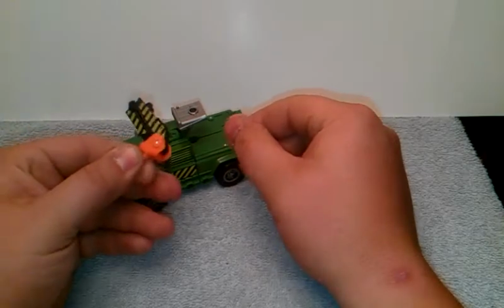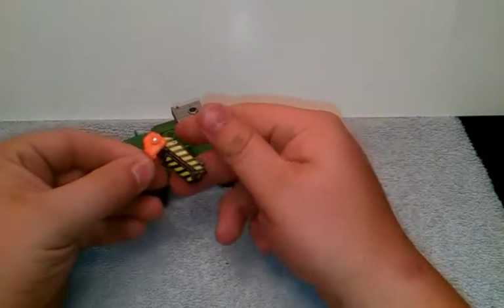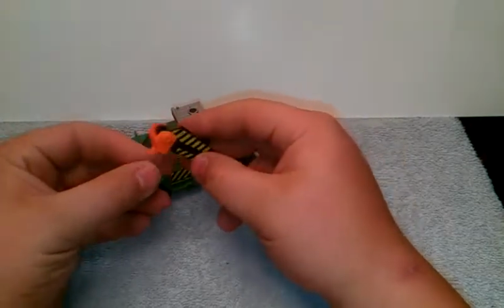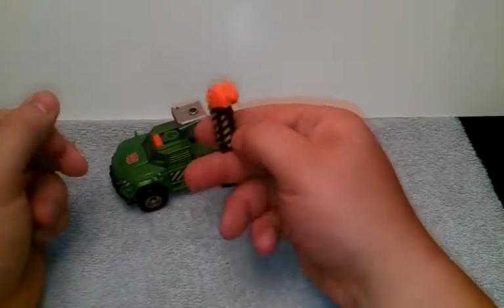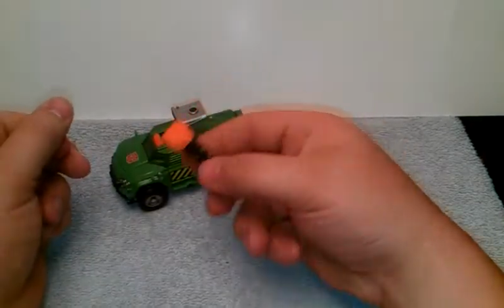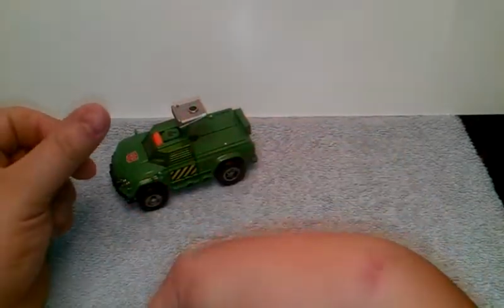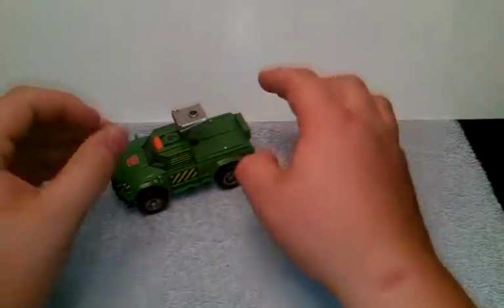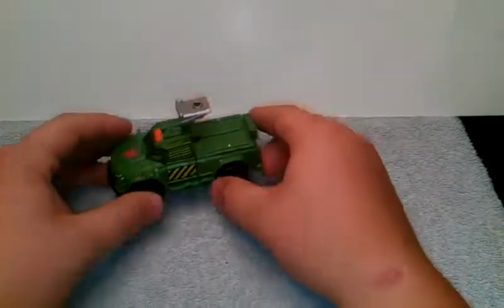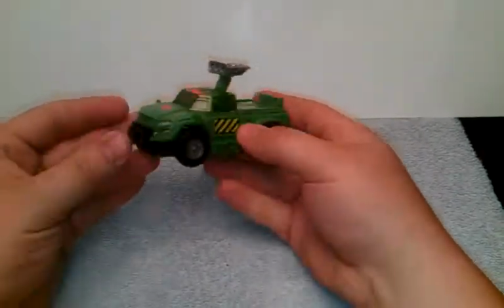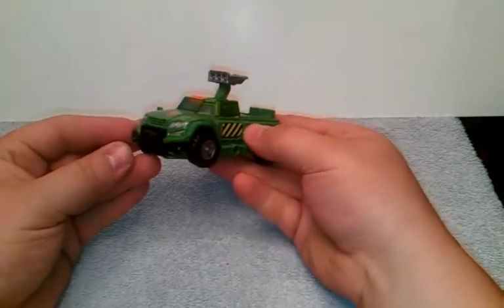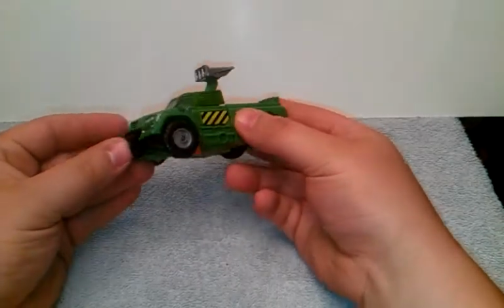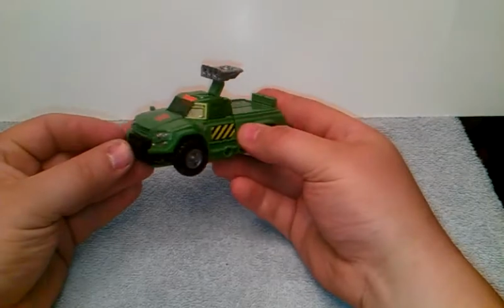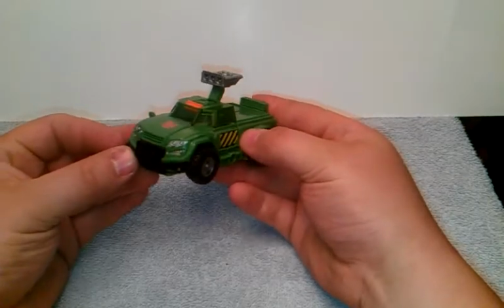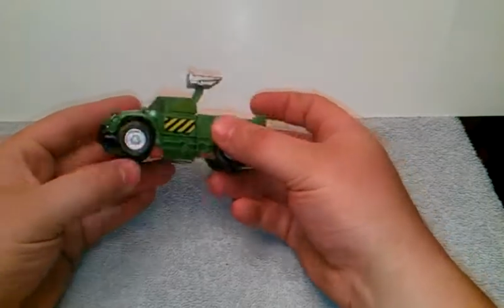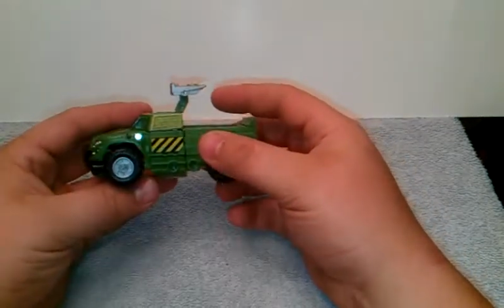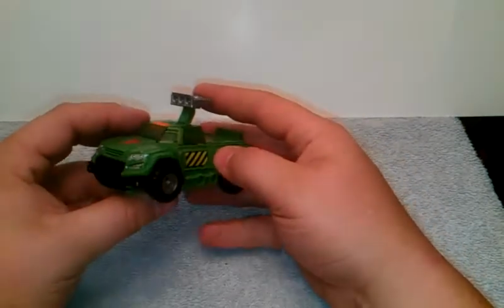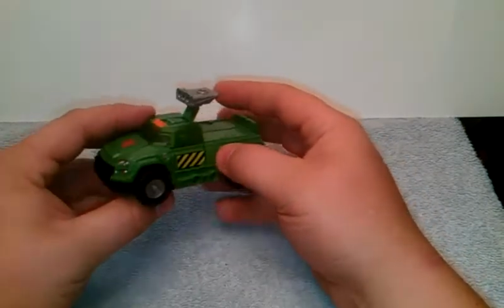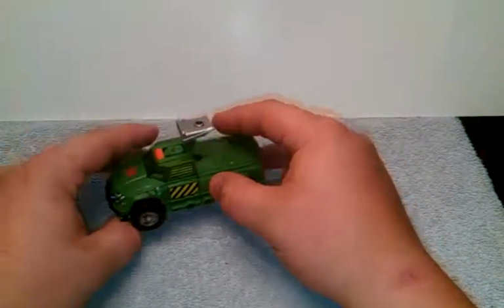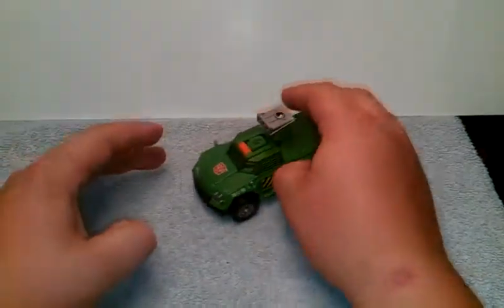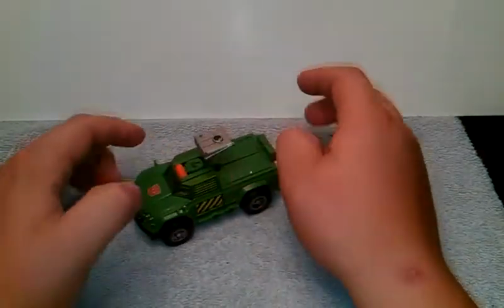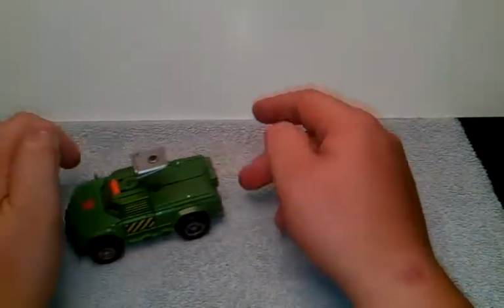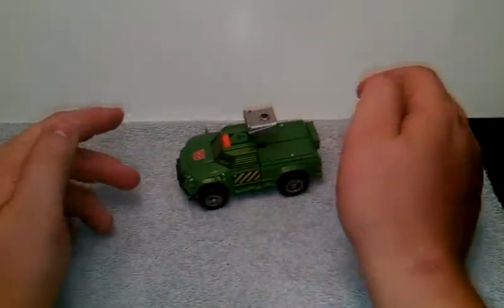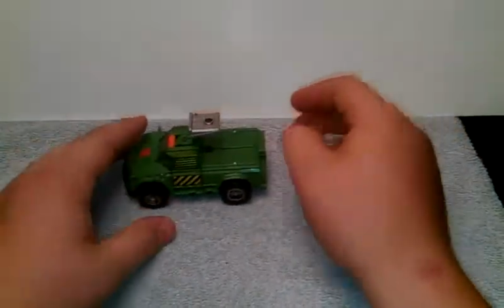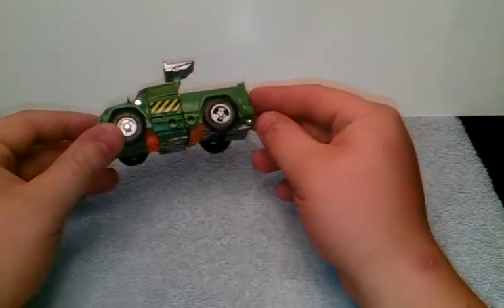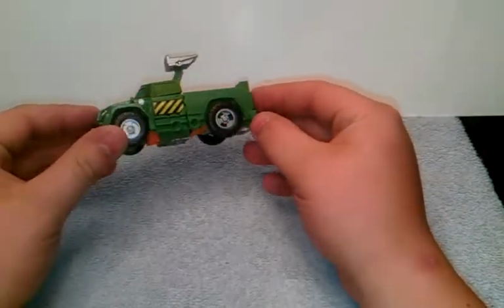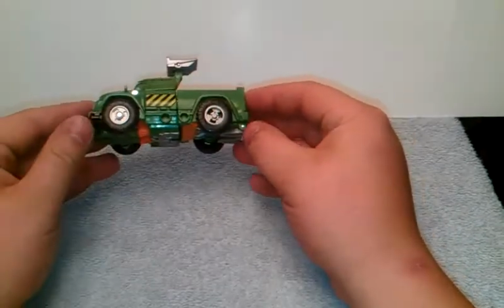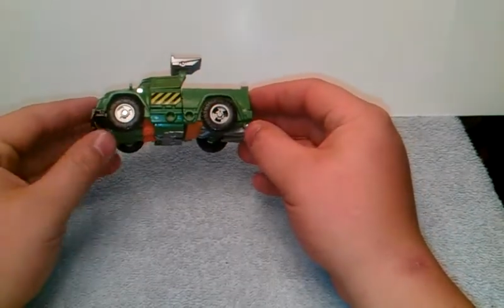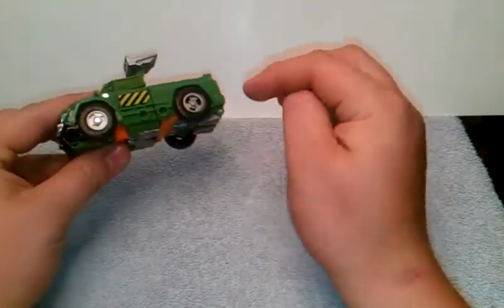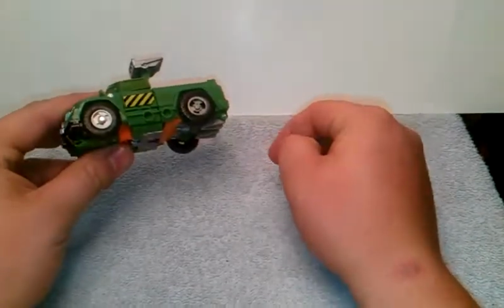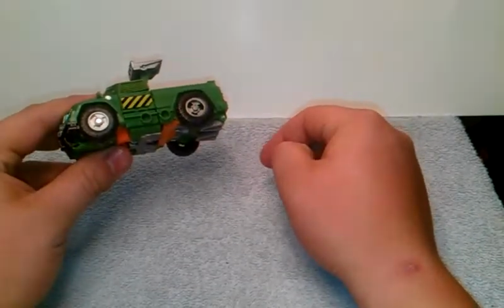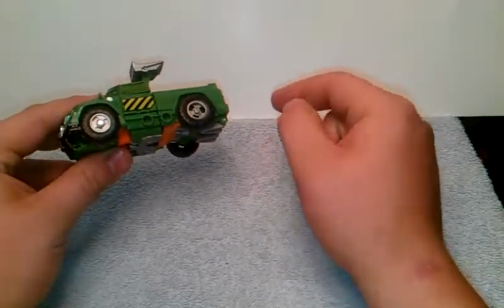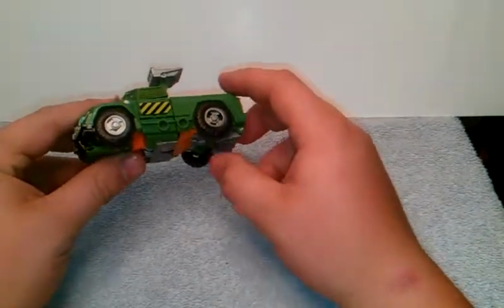We'll set that off to the side. Now you got Hoist in his truck mode — he rolls nice. So enough of me blabbering on, let's transform him and see how awesome he looks.